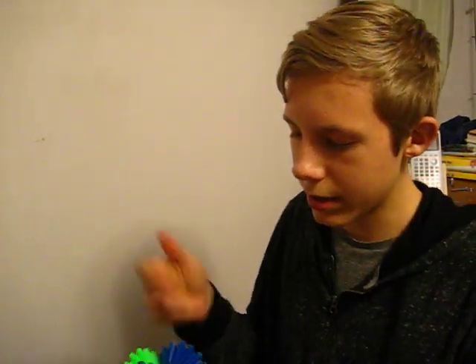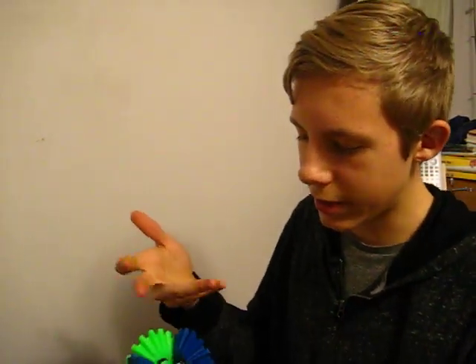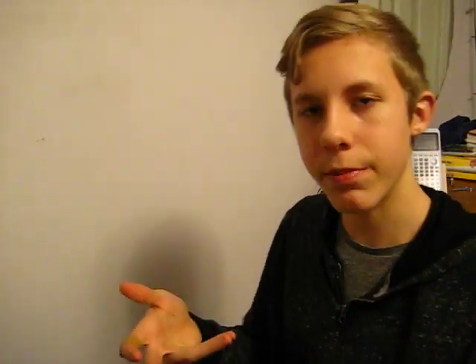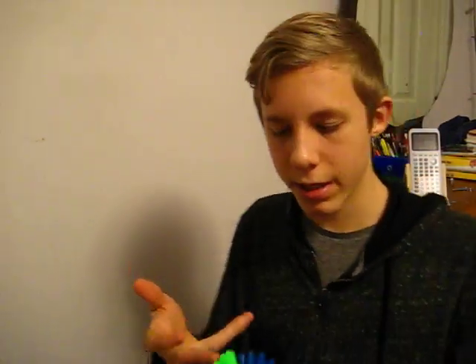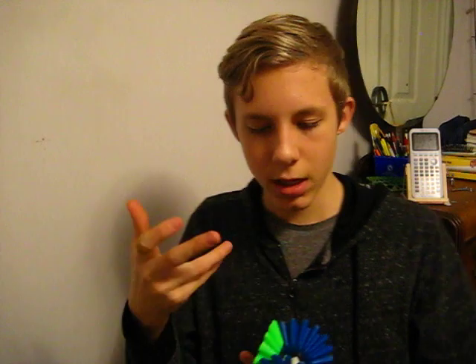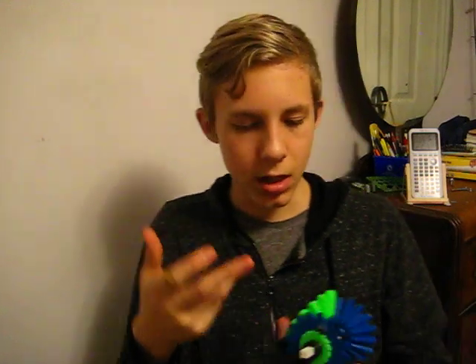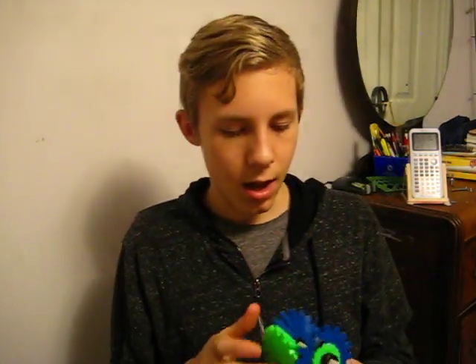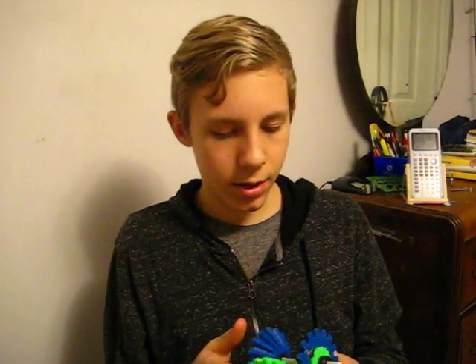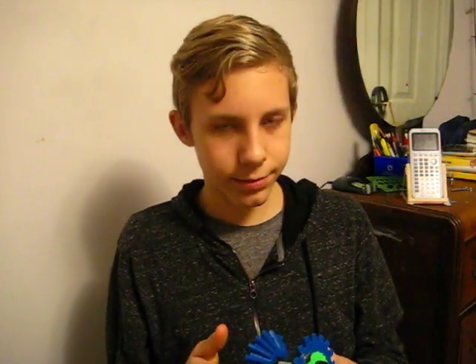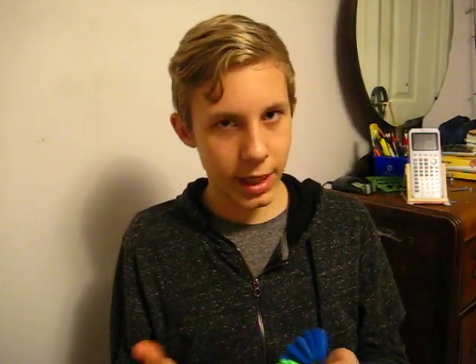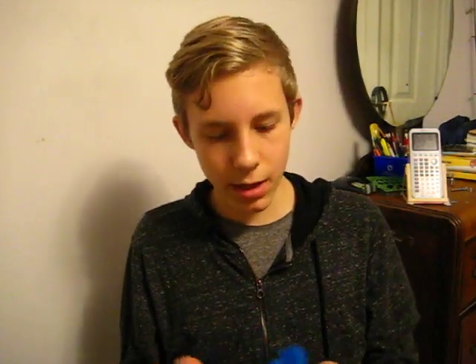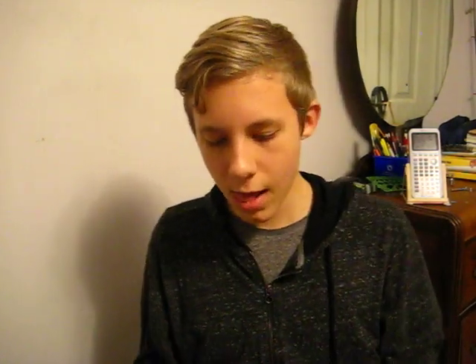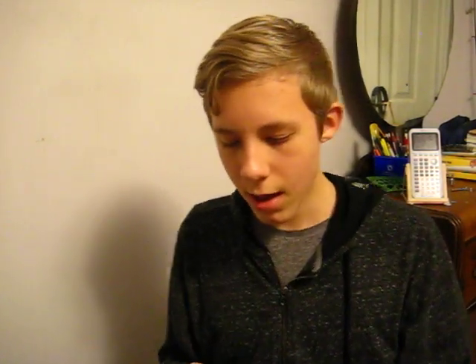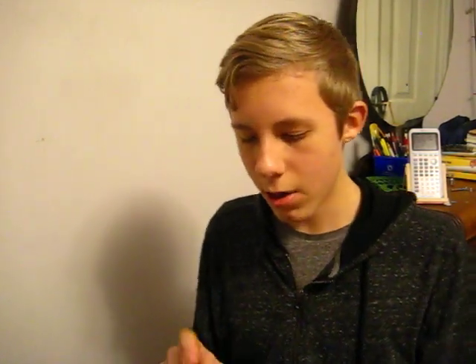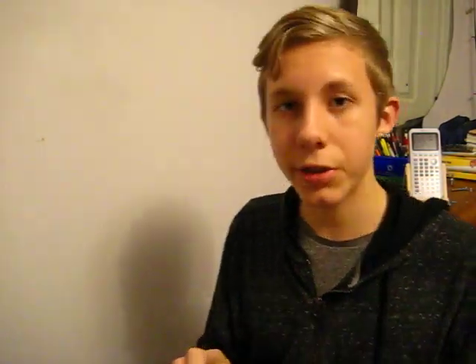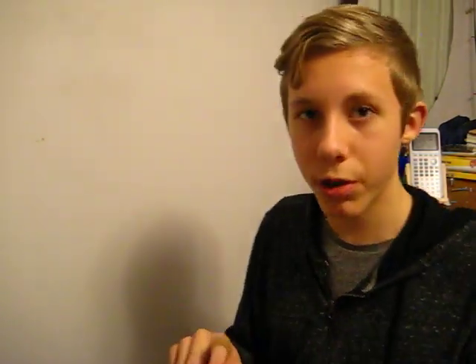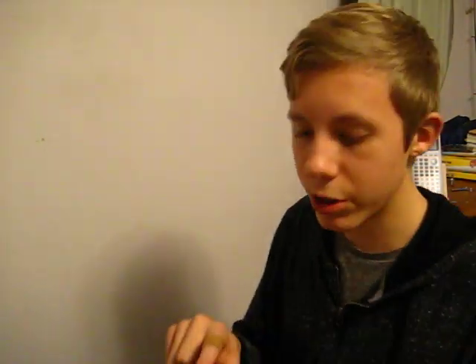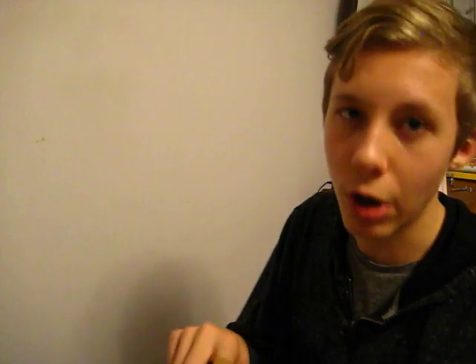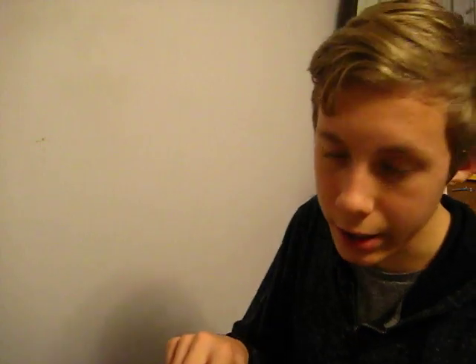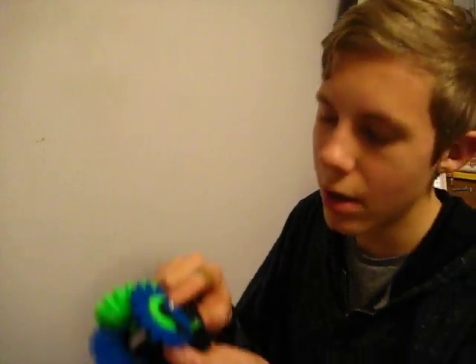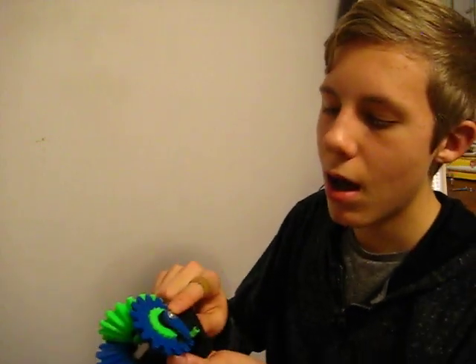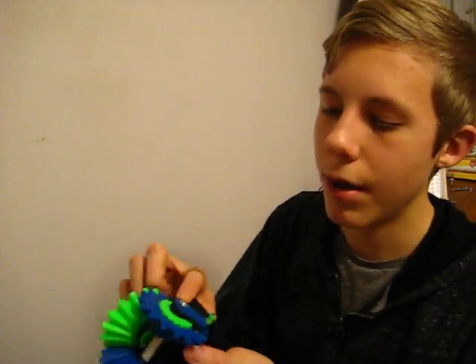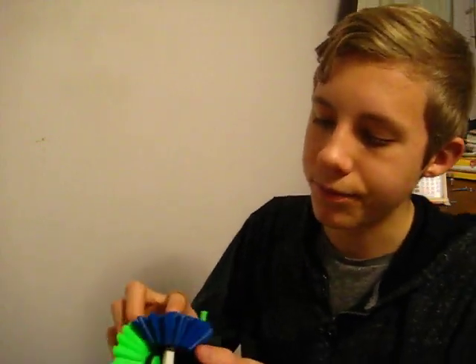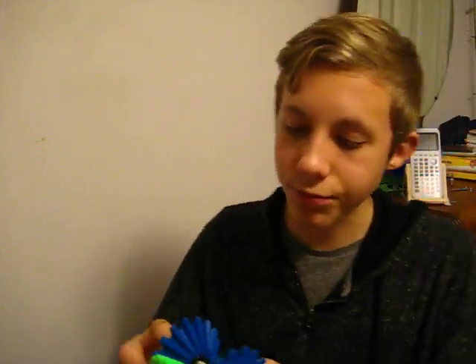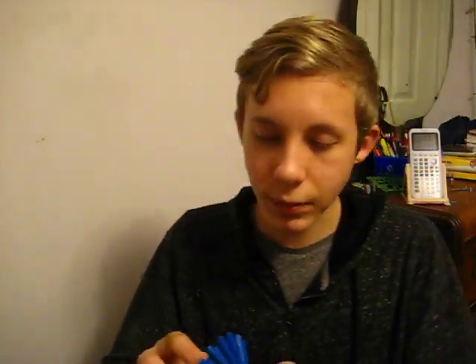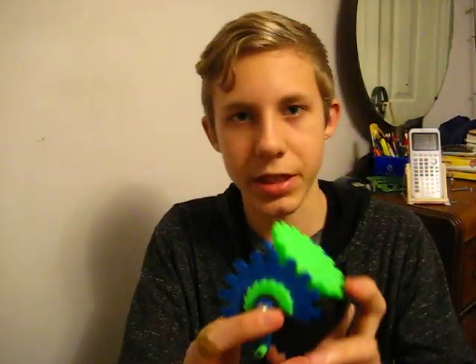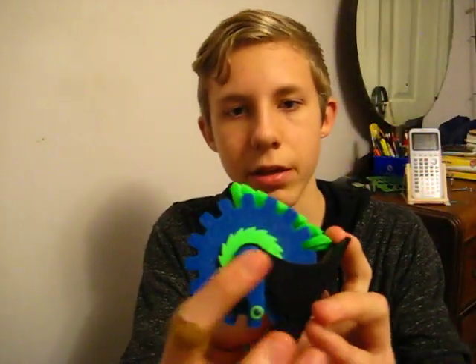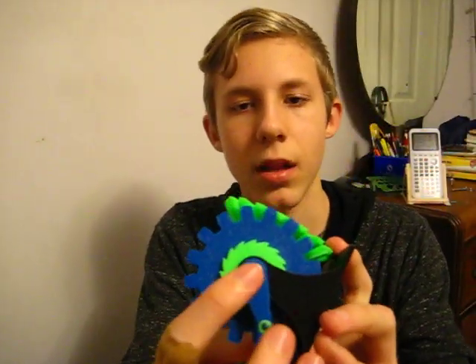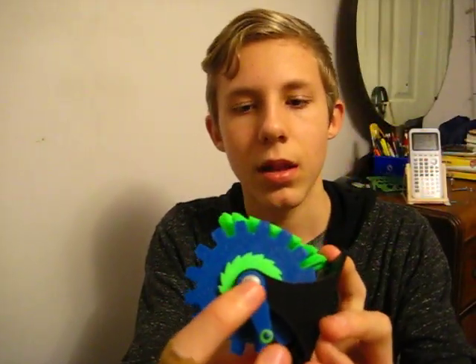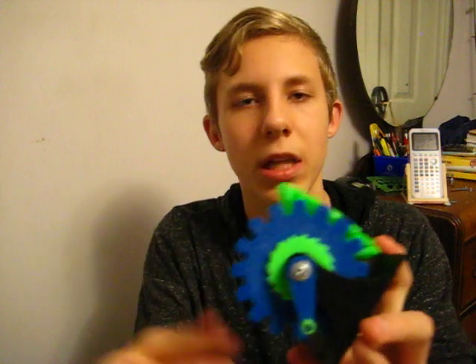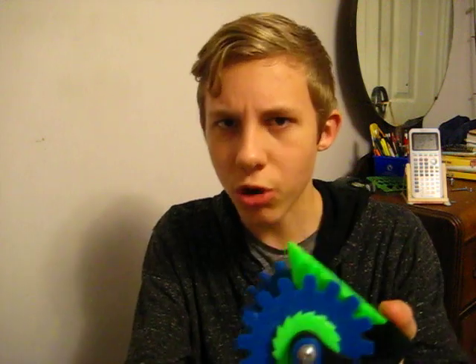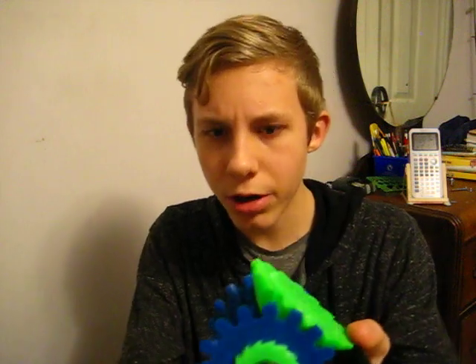This is a 17-piece assembly, not including the screw, which you do not need — it's just to make it a little stronger.